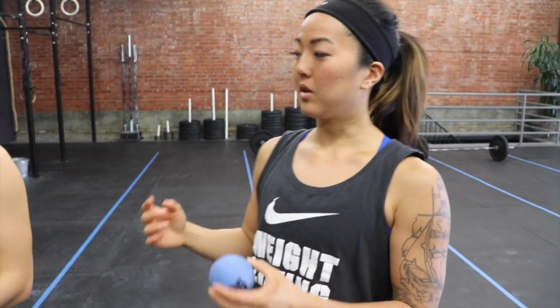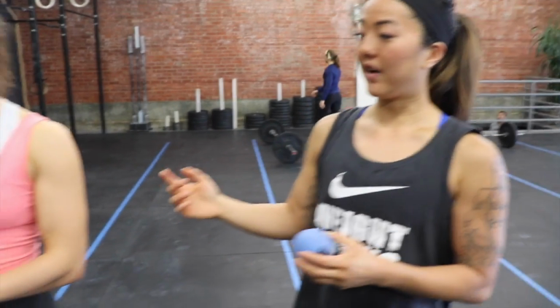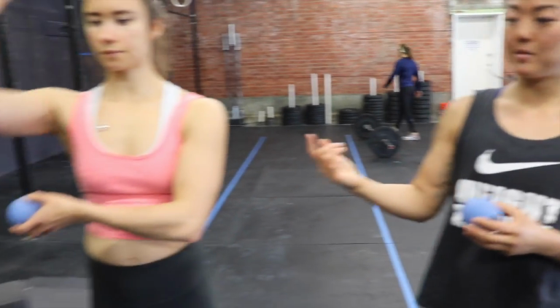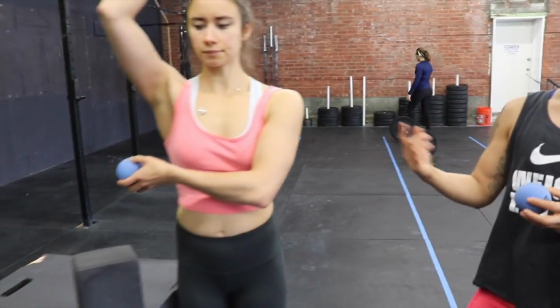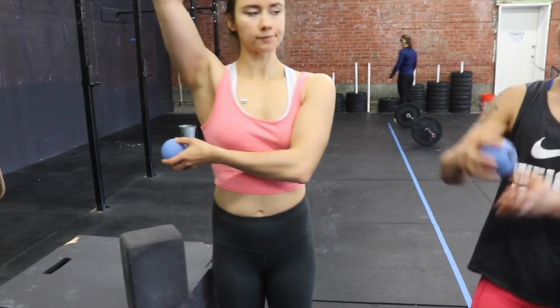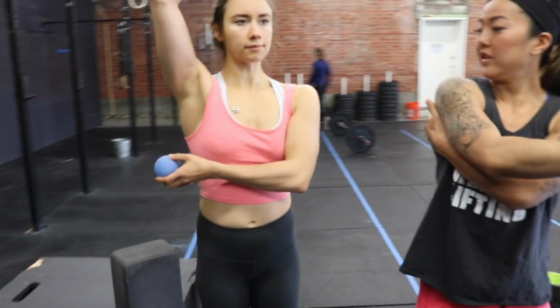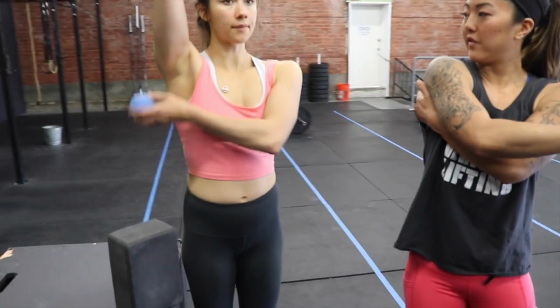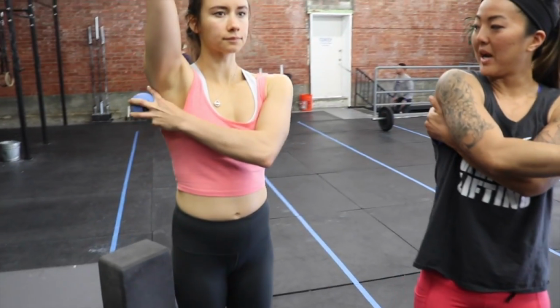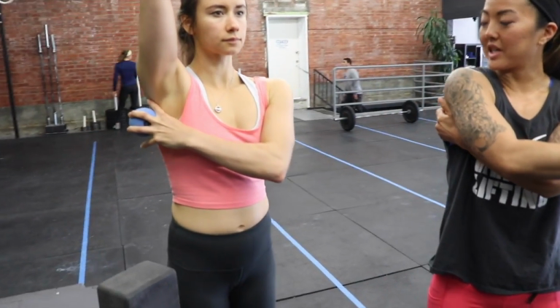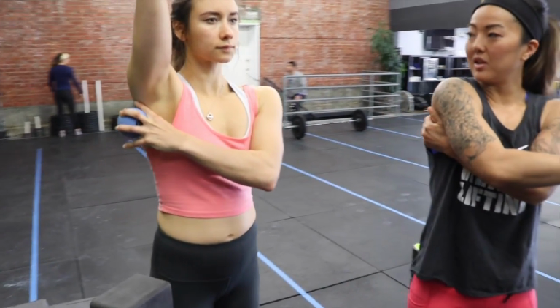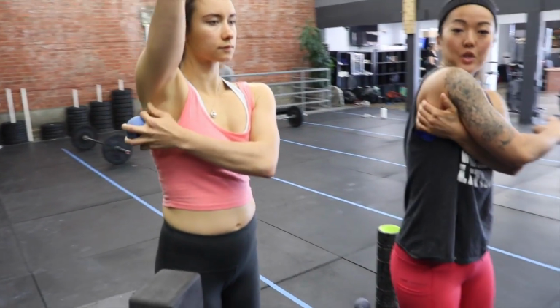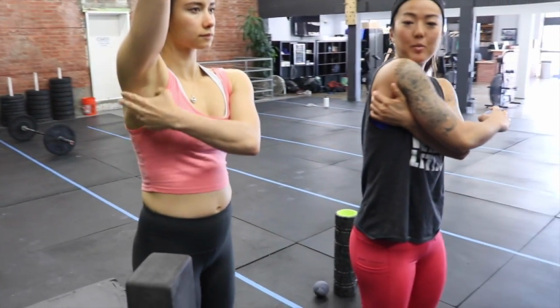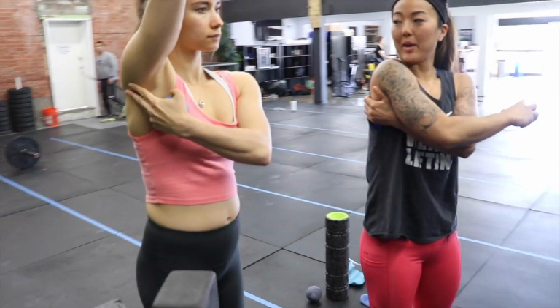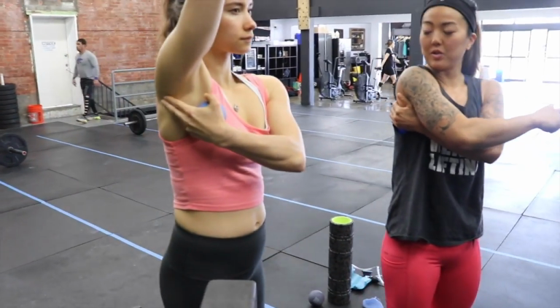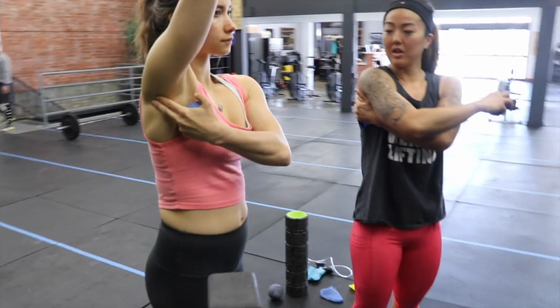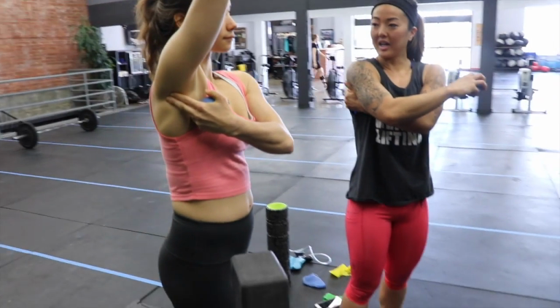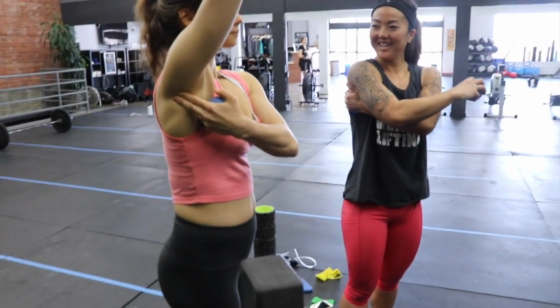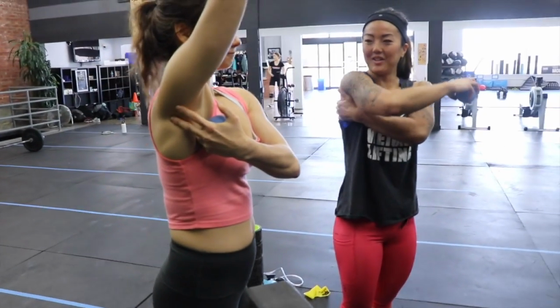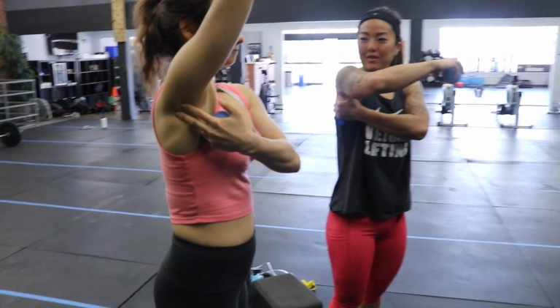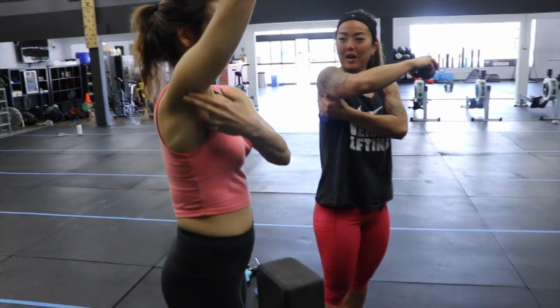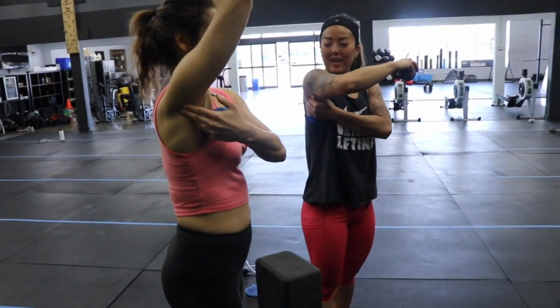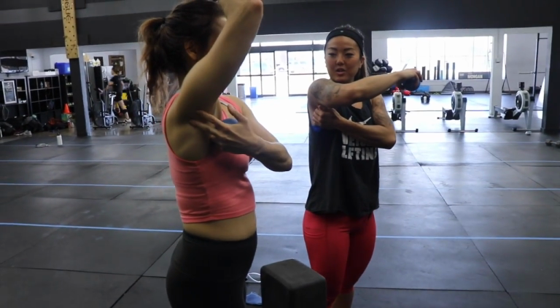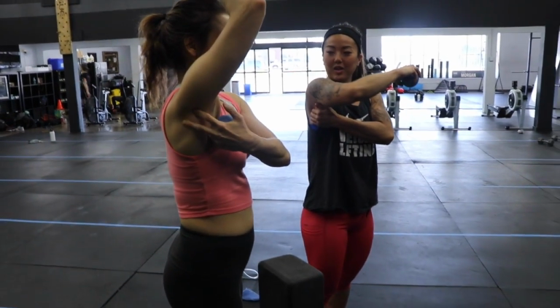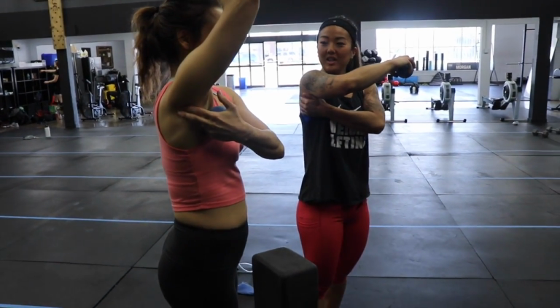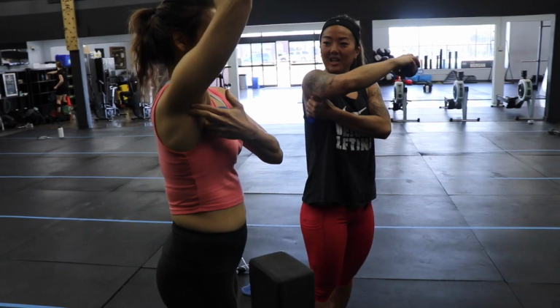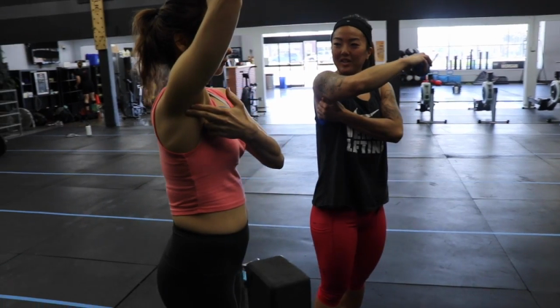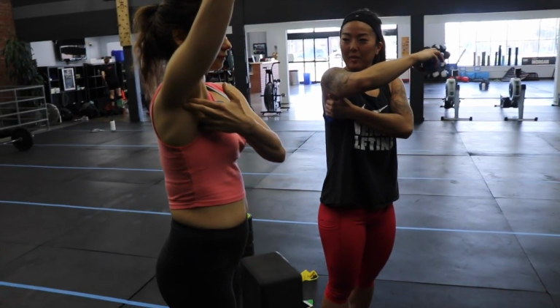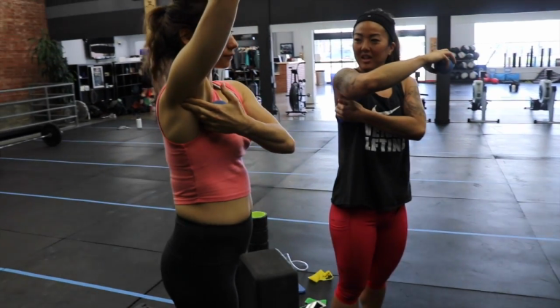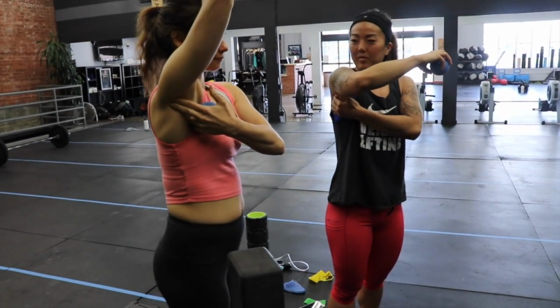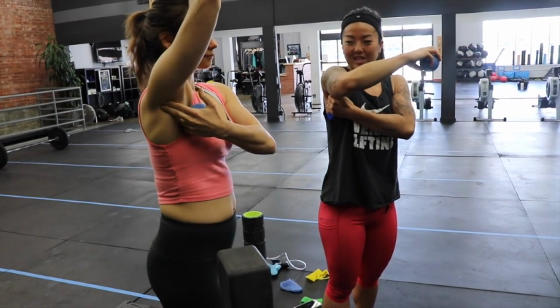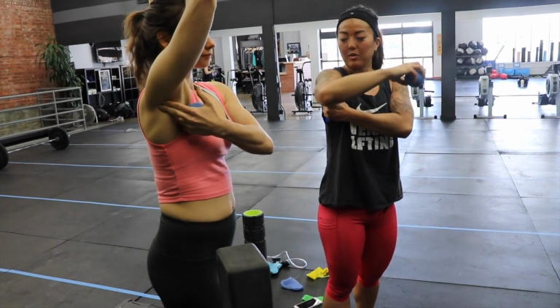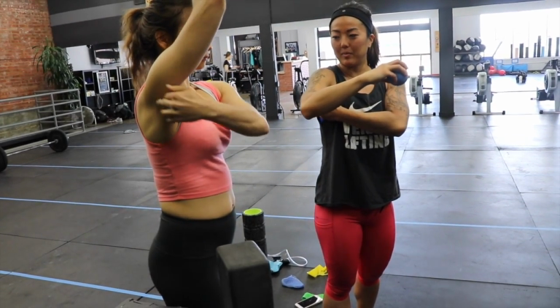We're going to find the subscap first by feeling for the back of your scapula. That's the triangle bone on the back of the shoulder. You're going to roll off the edge towards your armpit. You'll feel a soft spot — that's exactly where we're going to be.